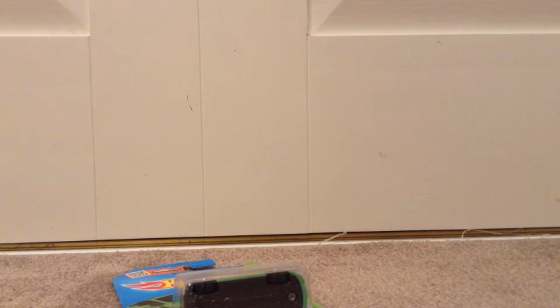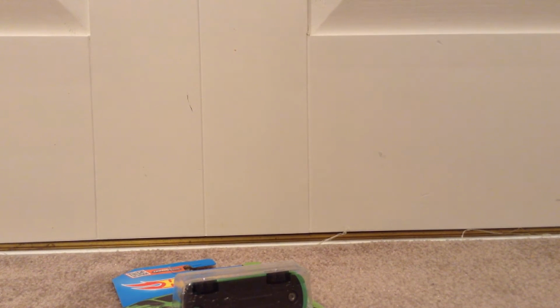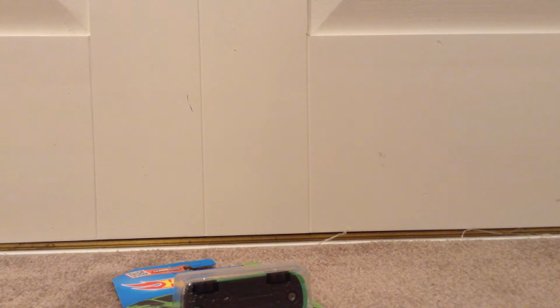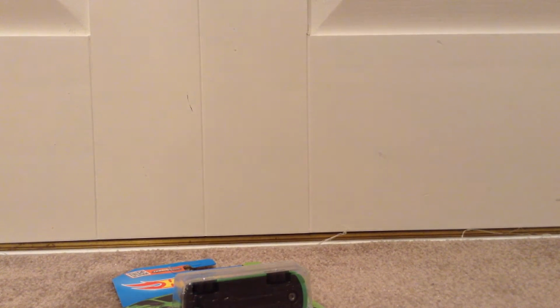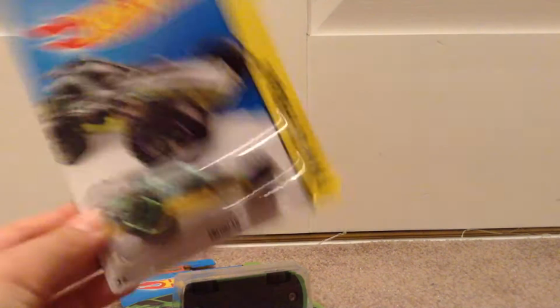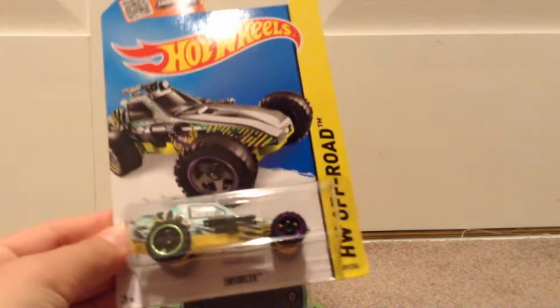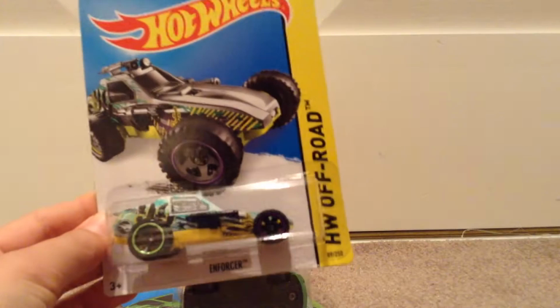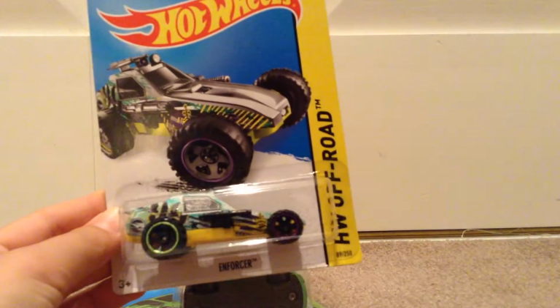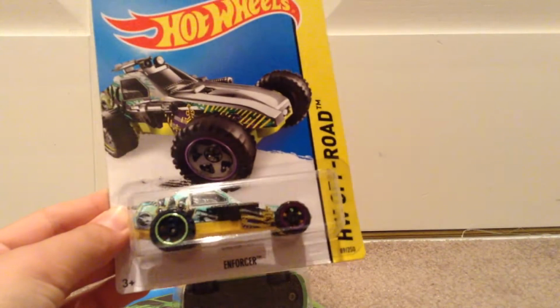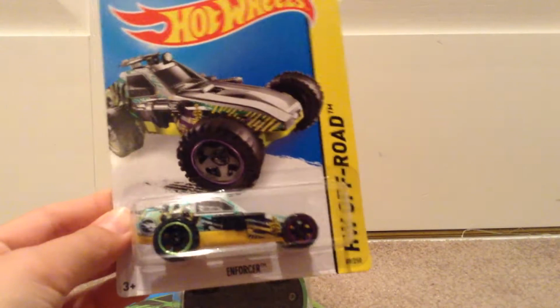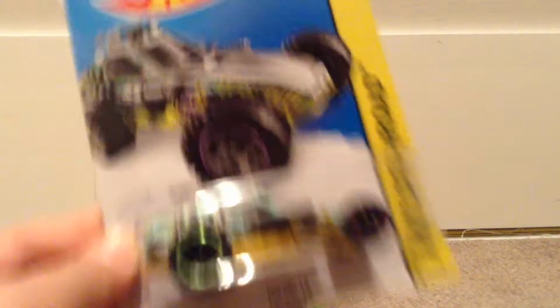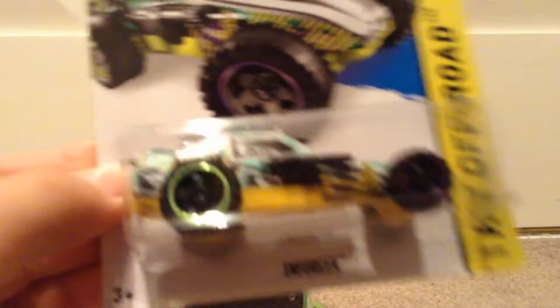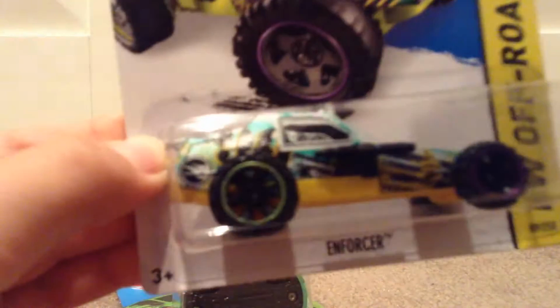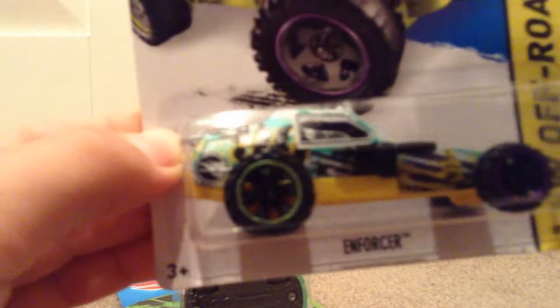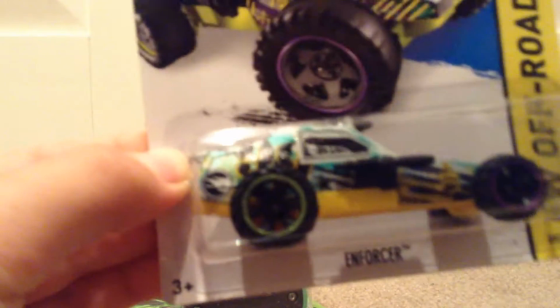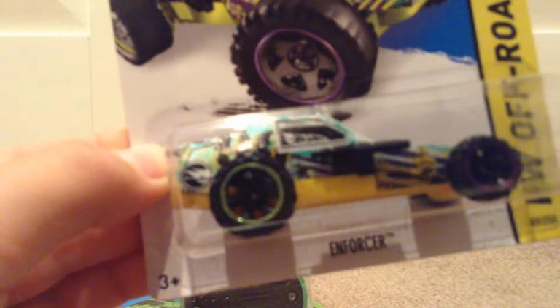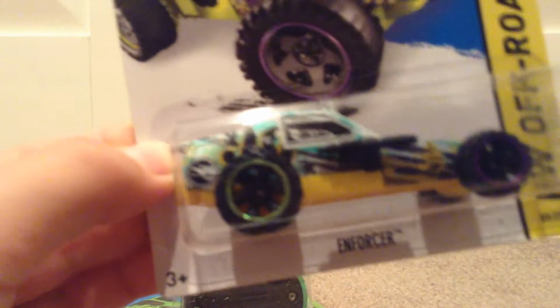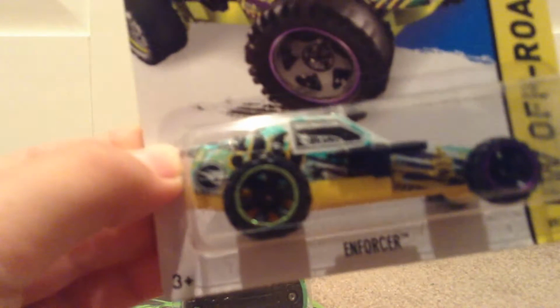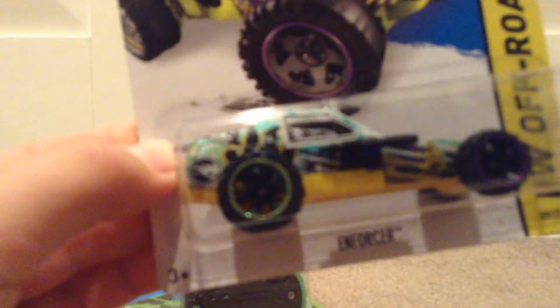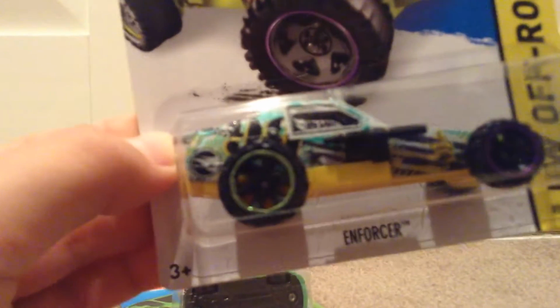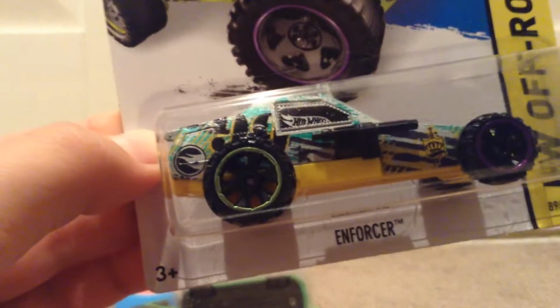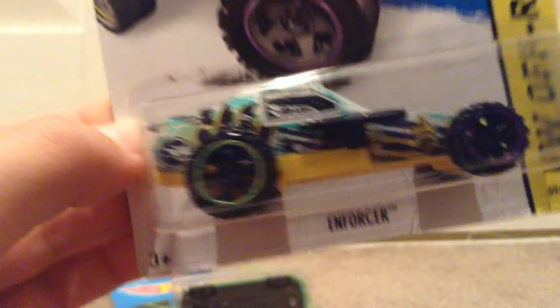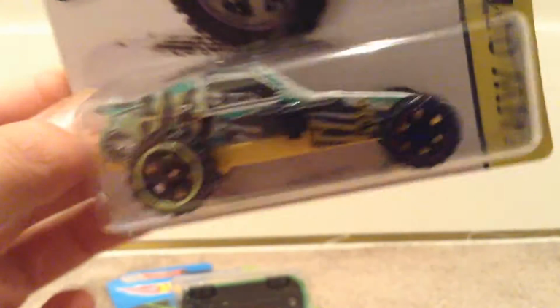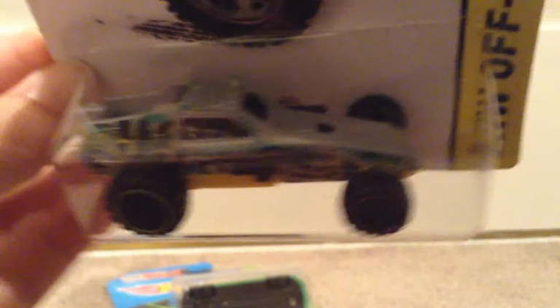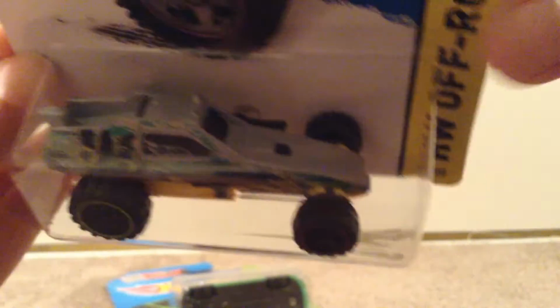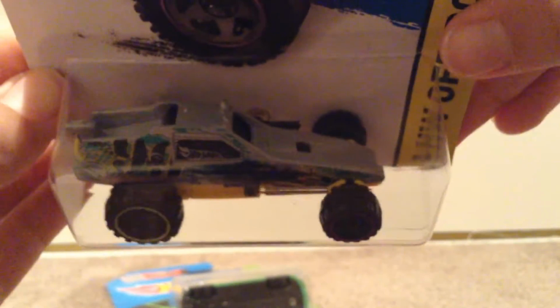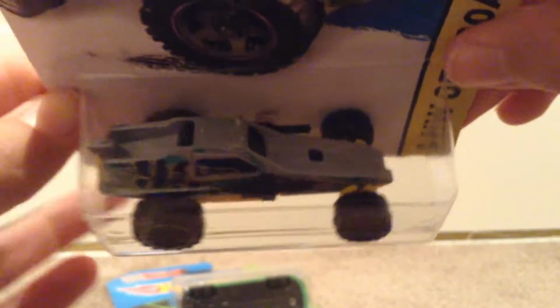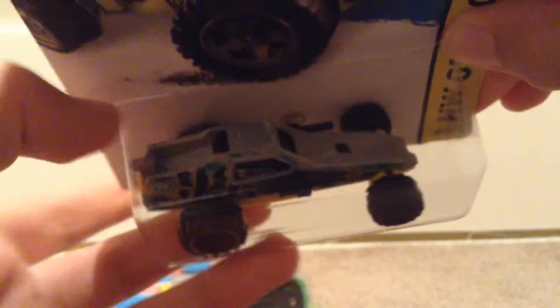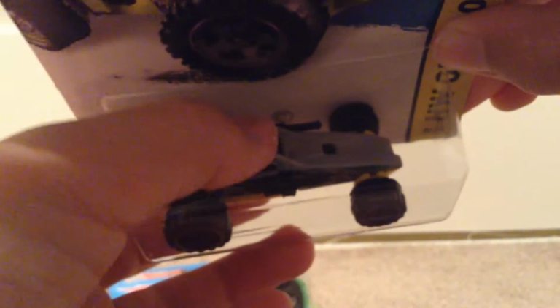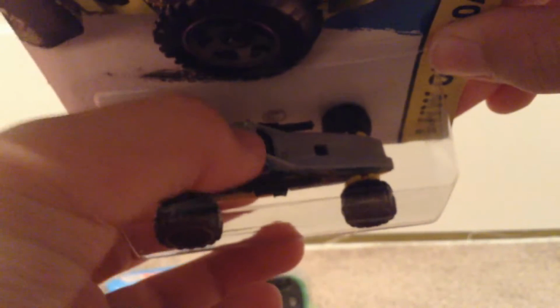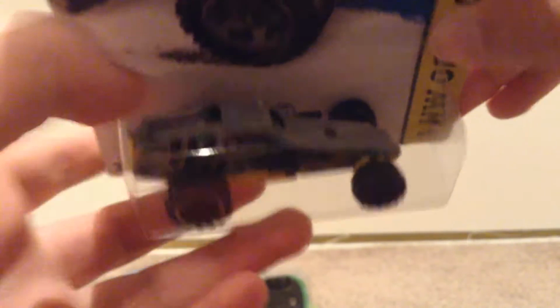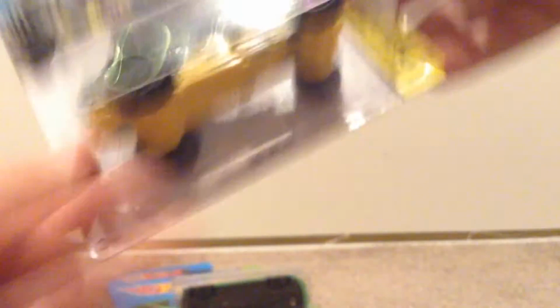I found it at the same time as I found the Enforcer. Look, I can find the Circle Flame logo just there. And then if you tilt it over, you can see the Circle Flame logo hiding at the back.